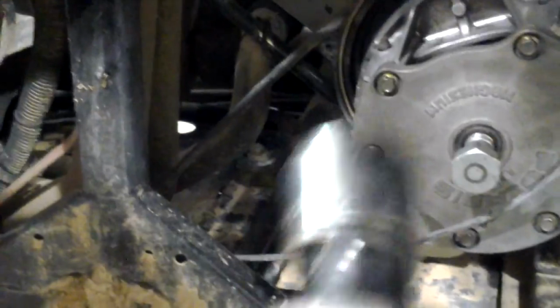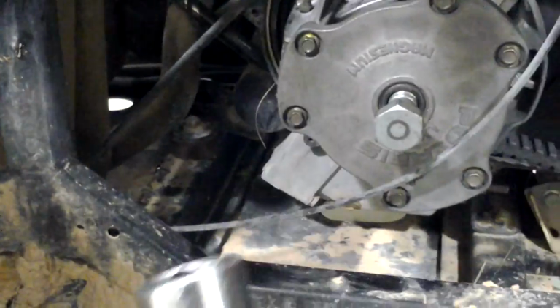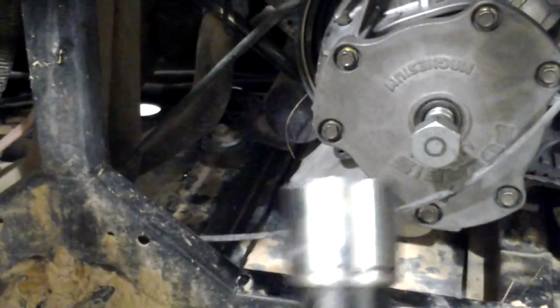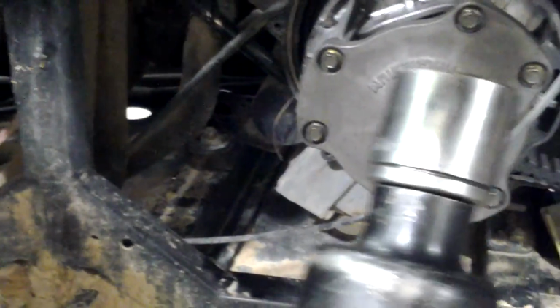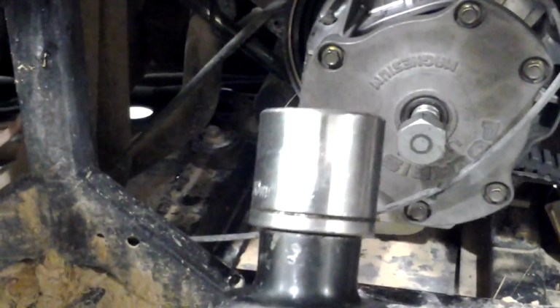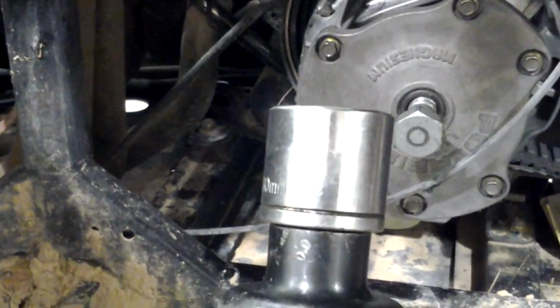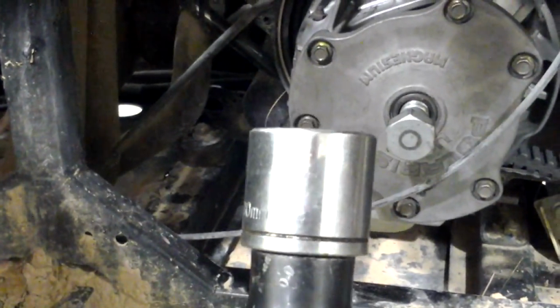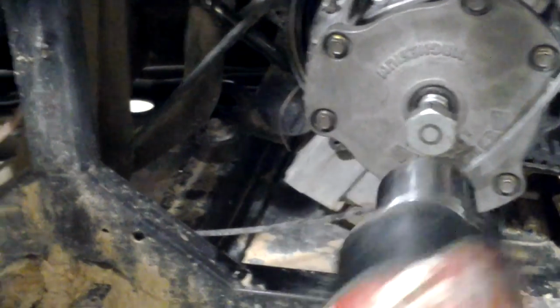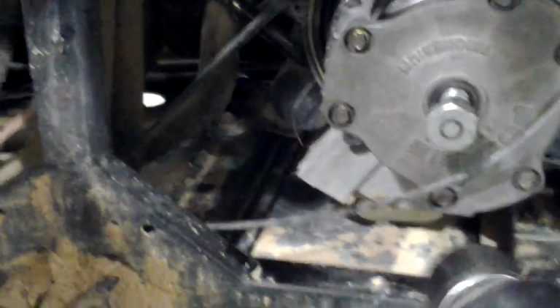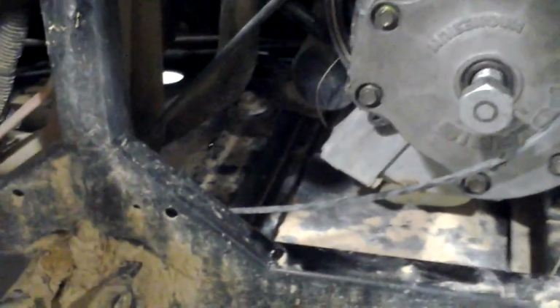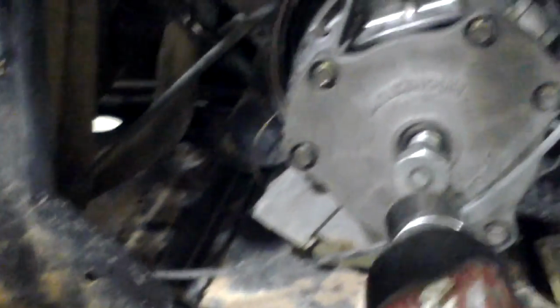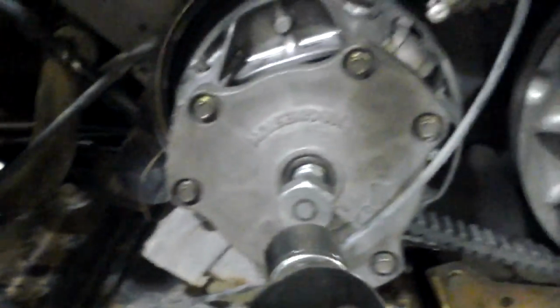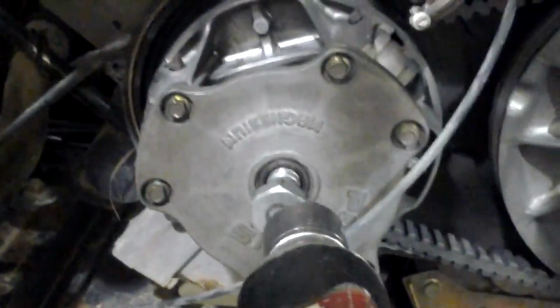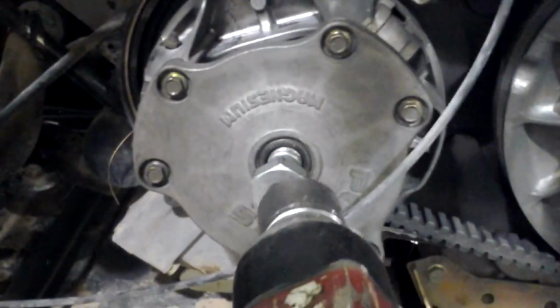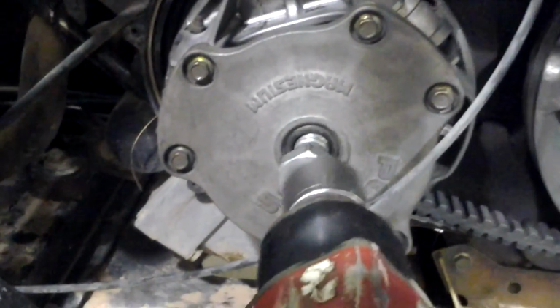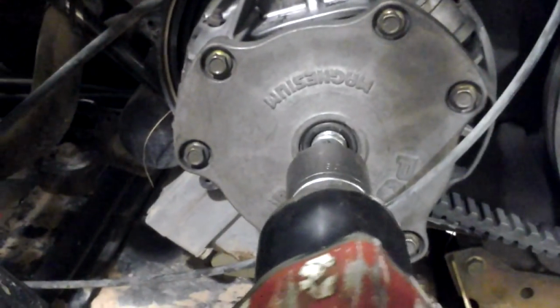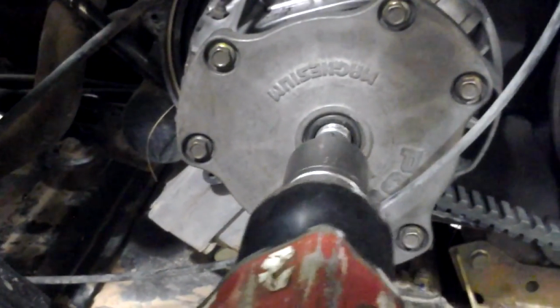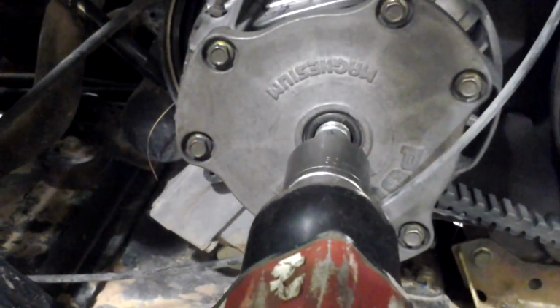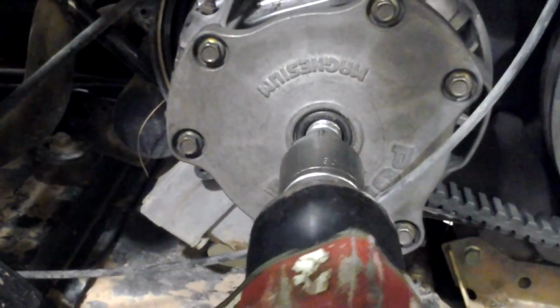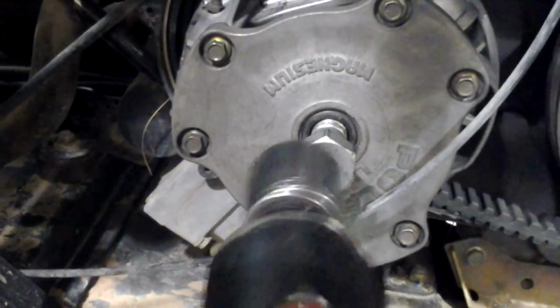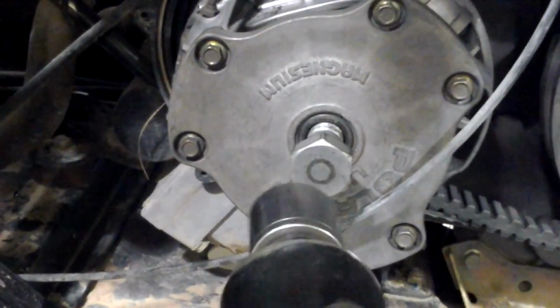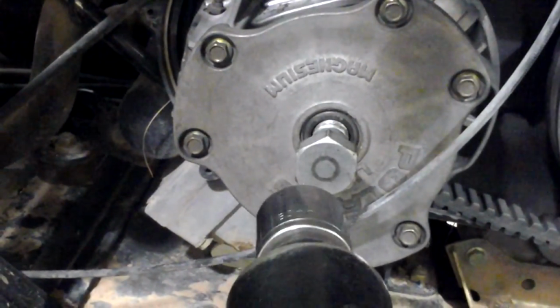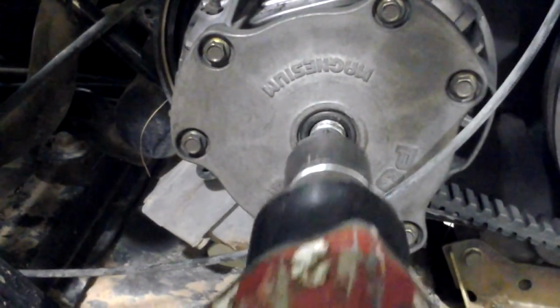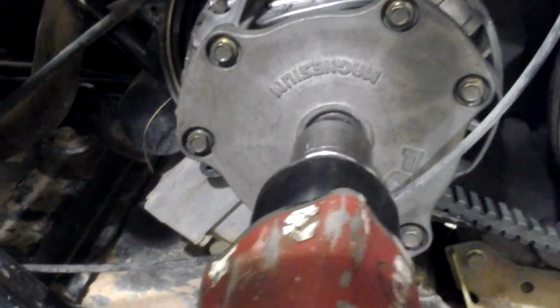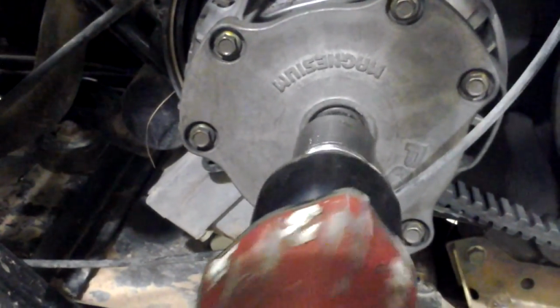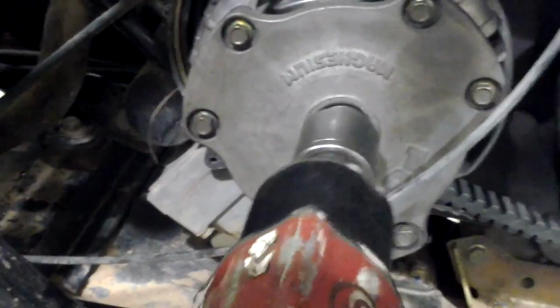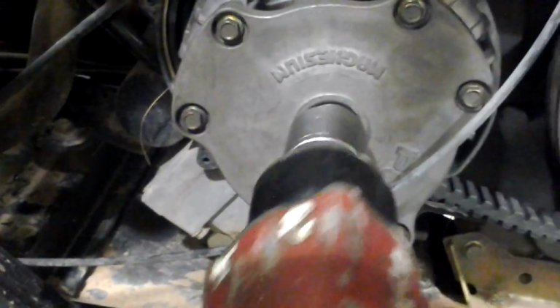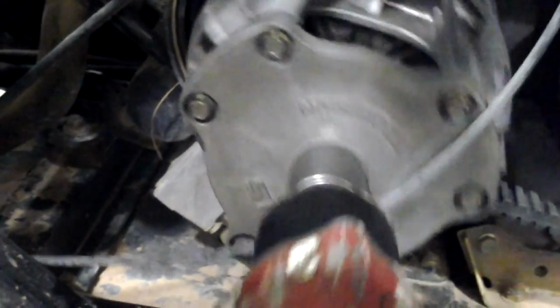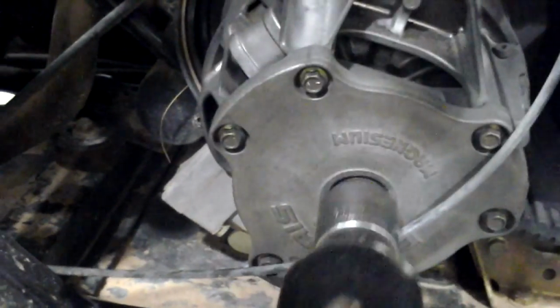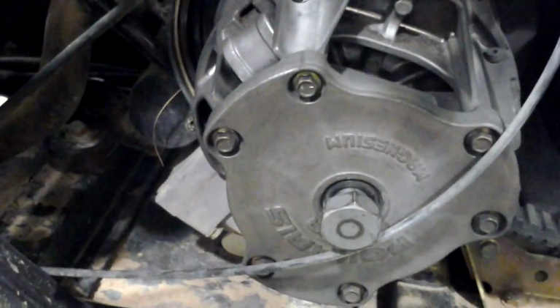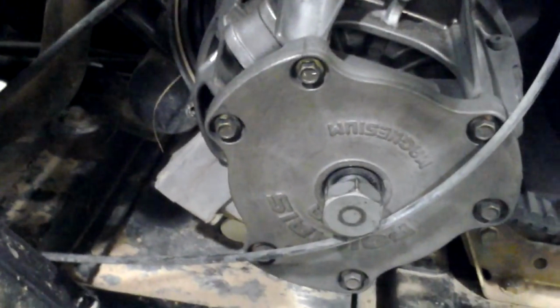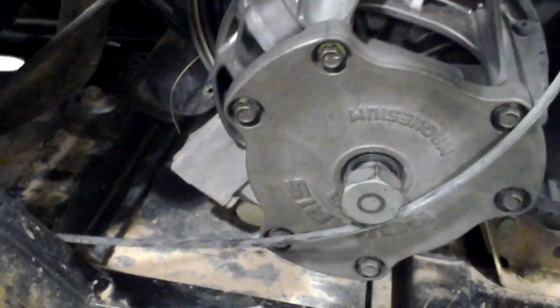Now that I've got my impact, I've got a 30mm on here. I'm going to go ahead and knock this off. You can do this with regular hand tools, this is just a redneck easier way of doing it. It comes right off.